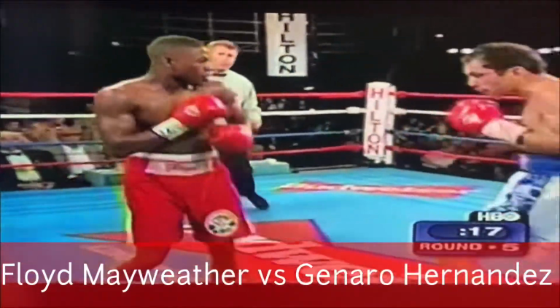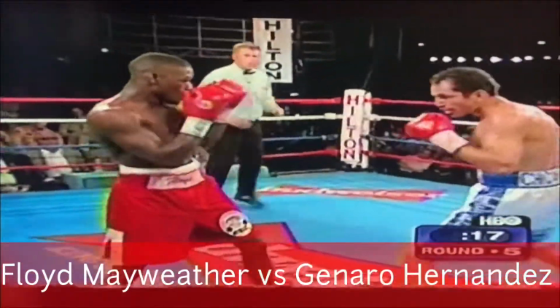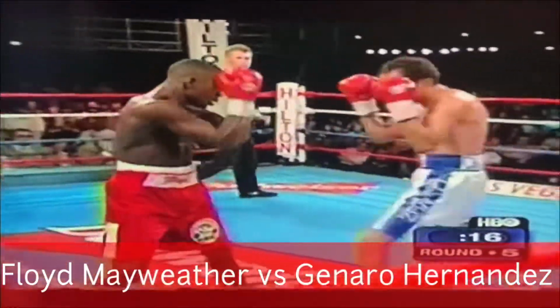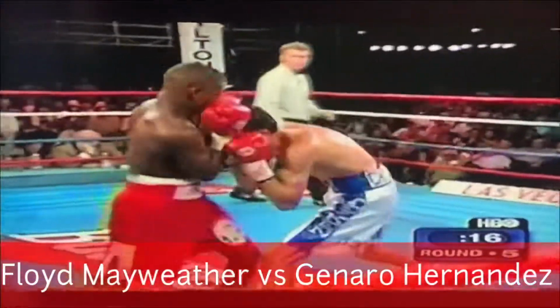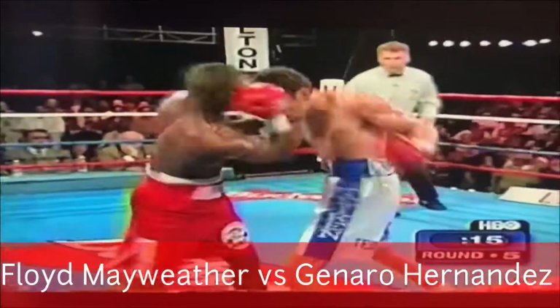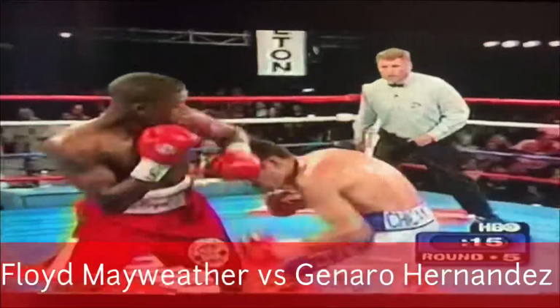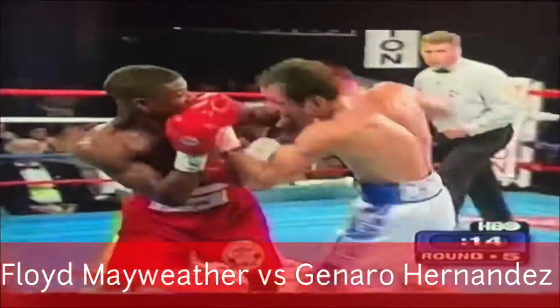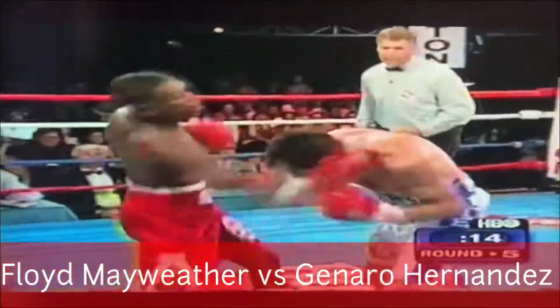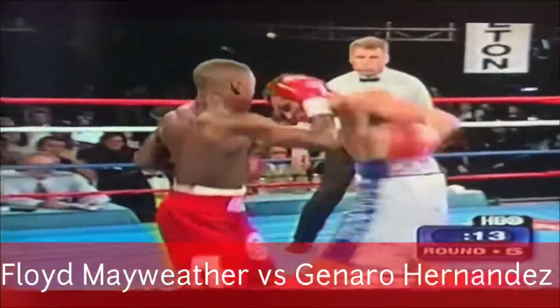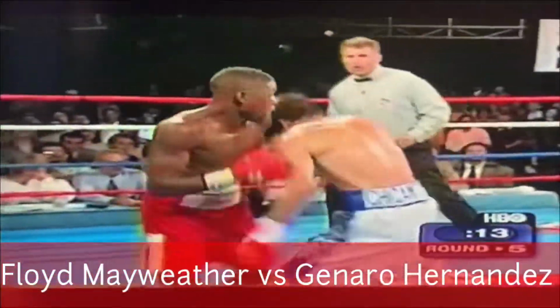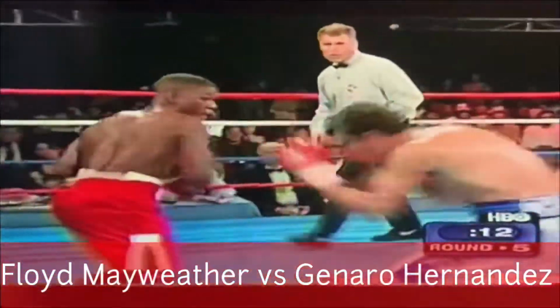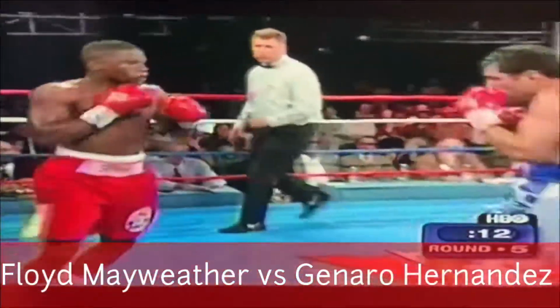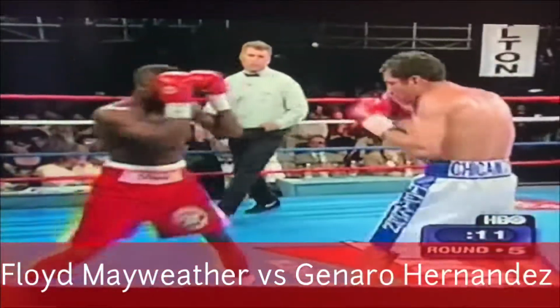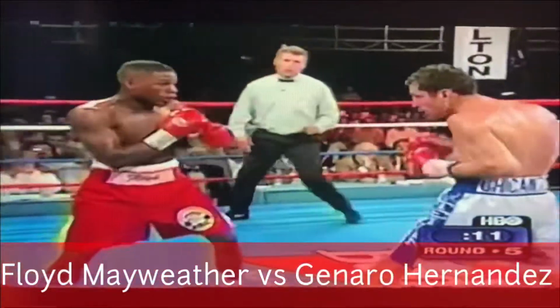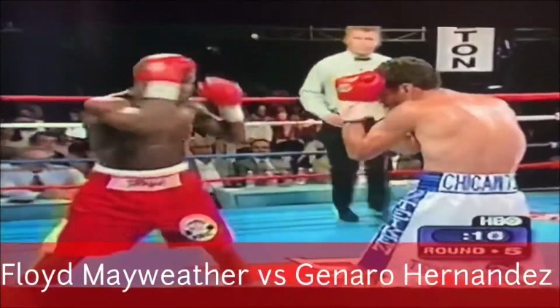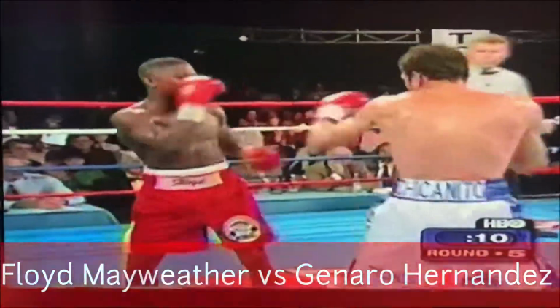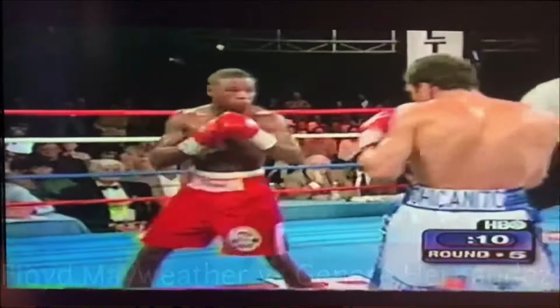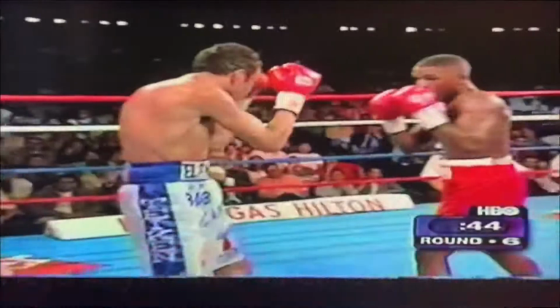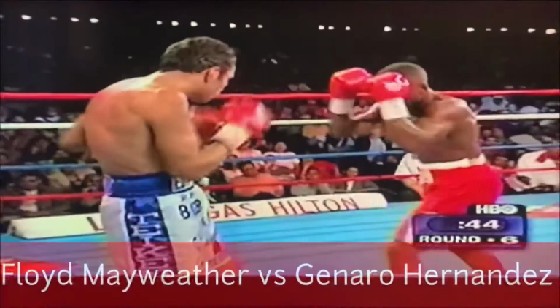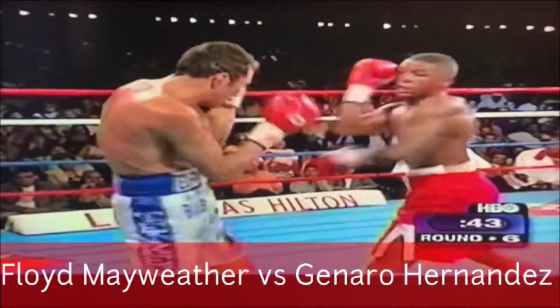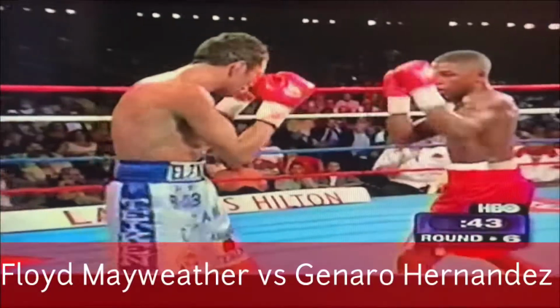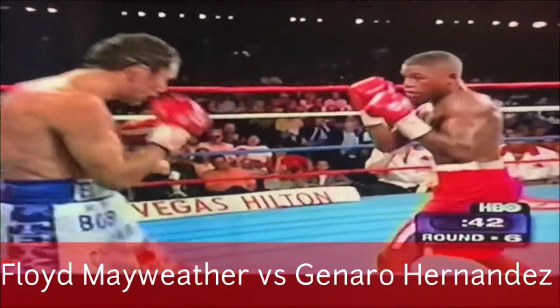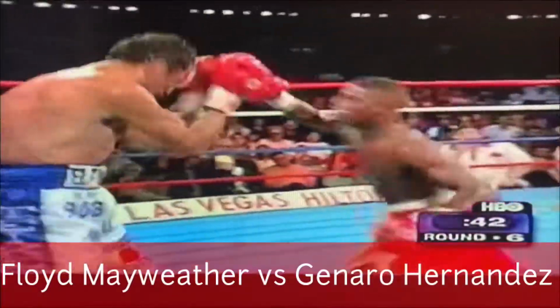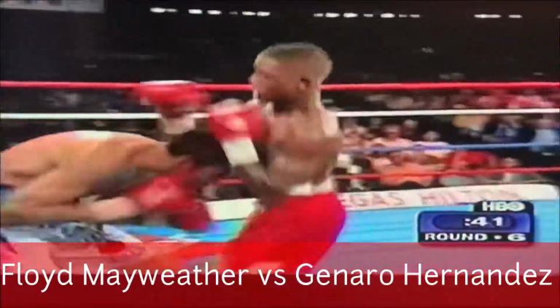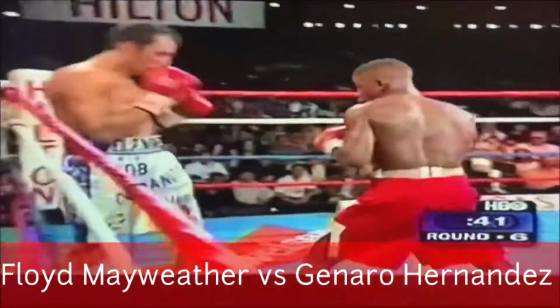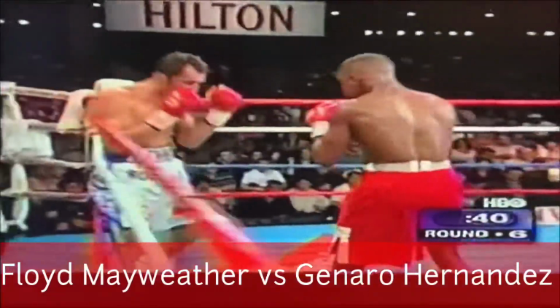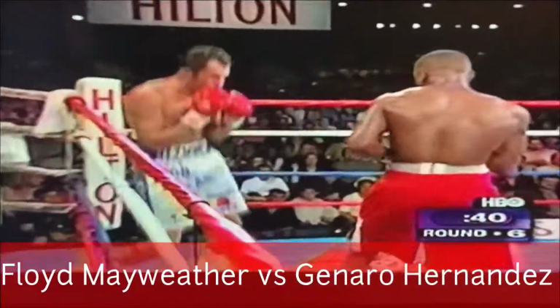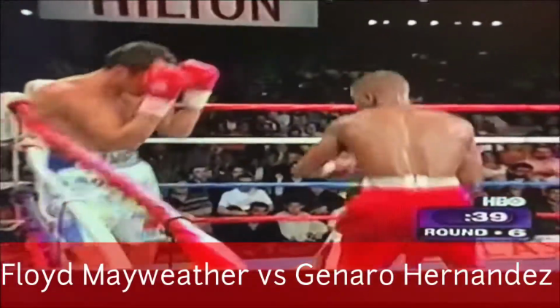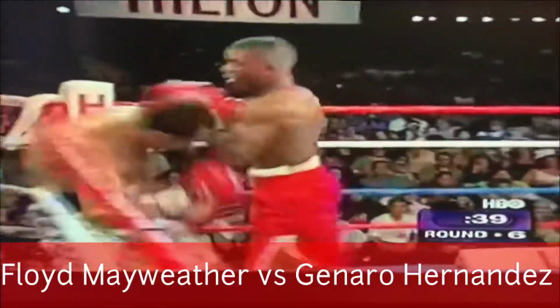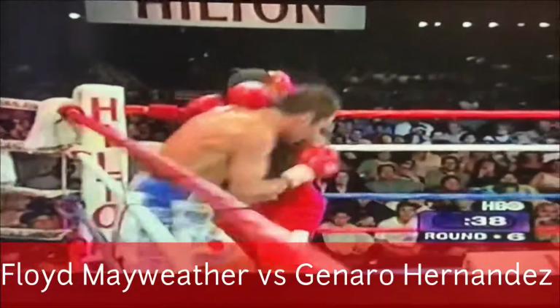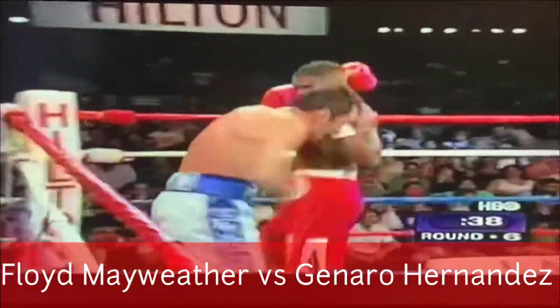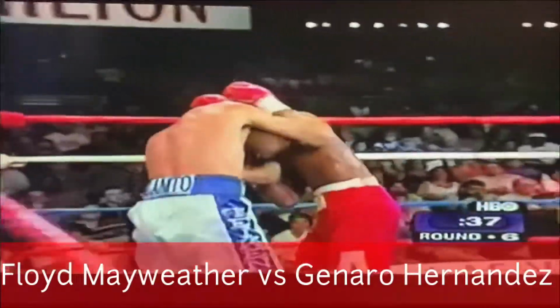Hernandez manages to land a right hand over the top. Floyd Mayweather comes back with another thunderous uppercut. As a cut man, you see, they love the sport. Now Mayweather starts to connect upstairs with combinations.